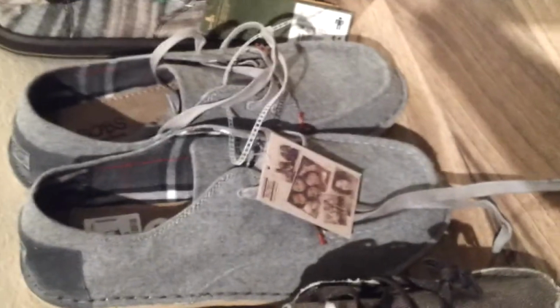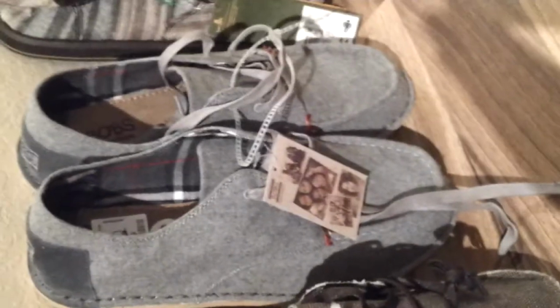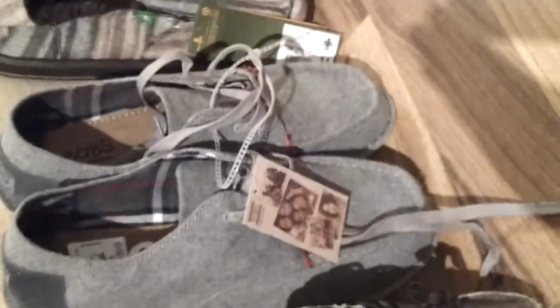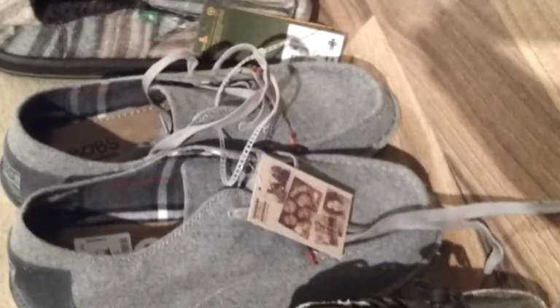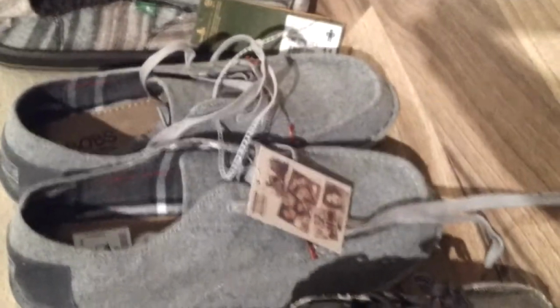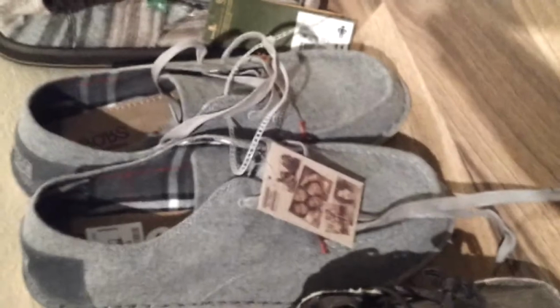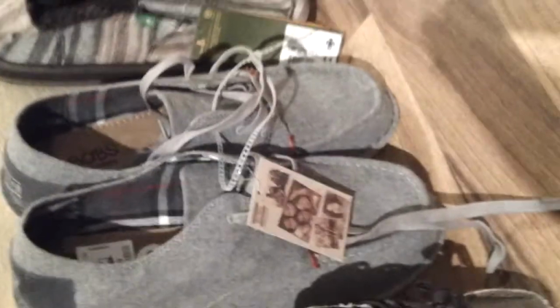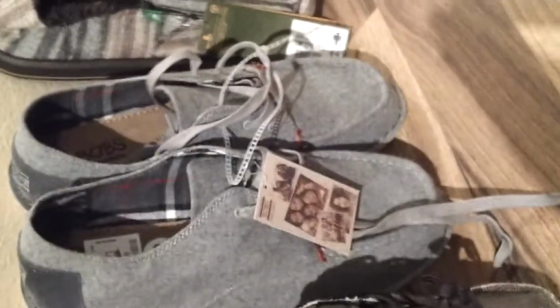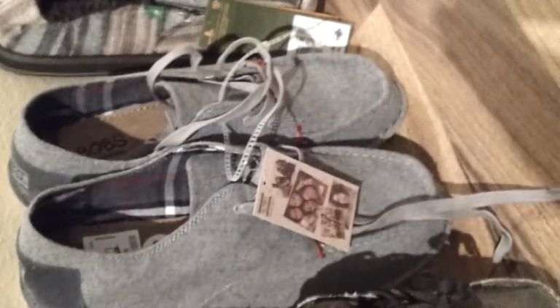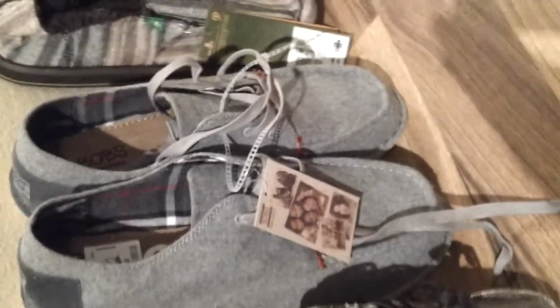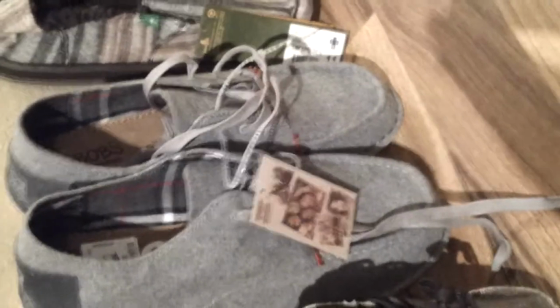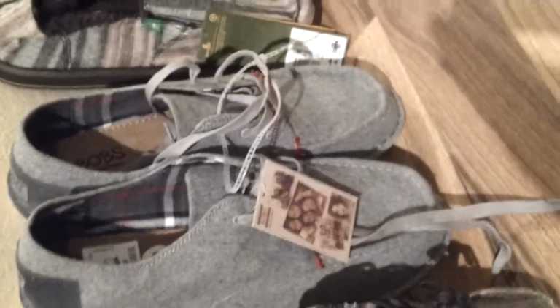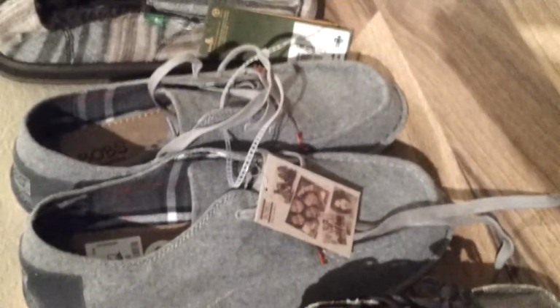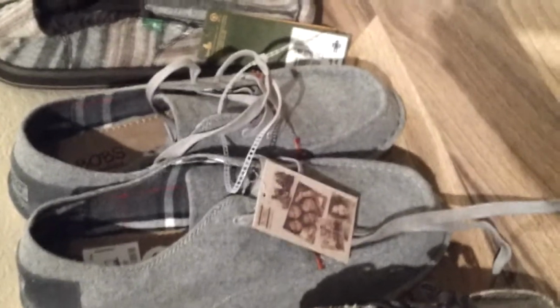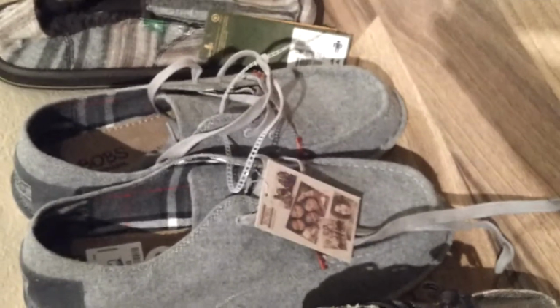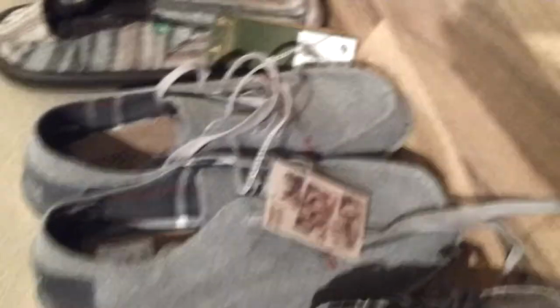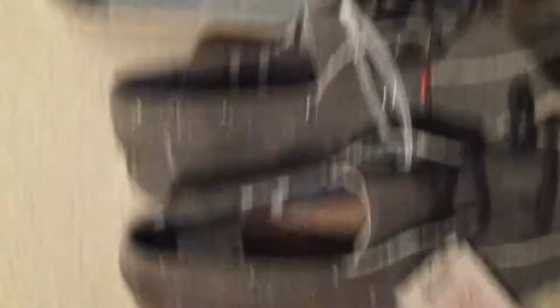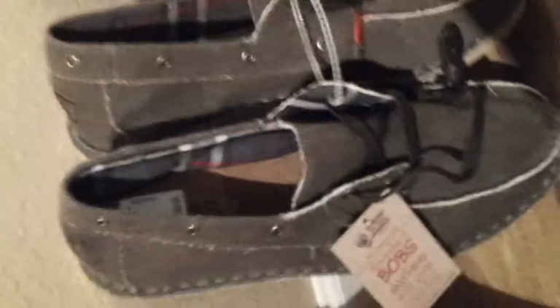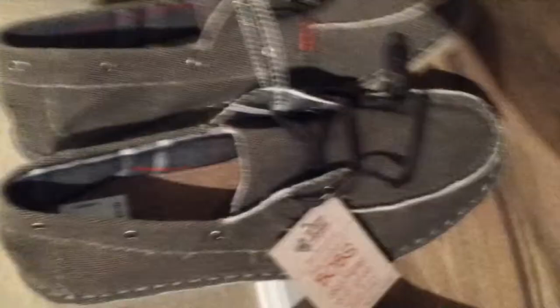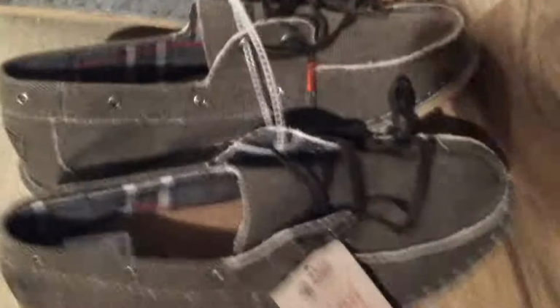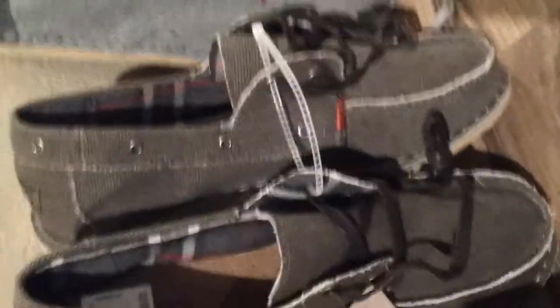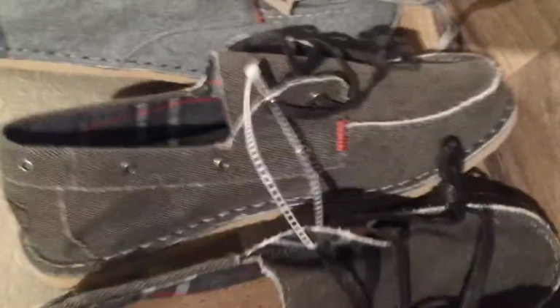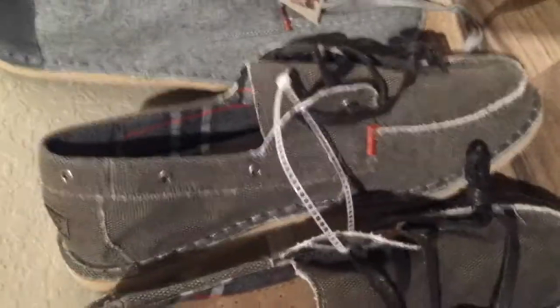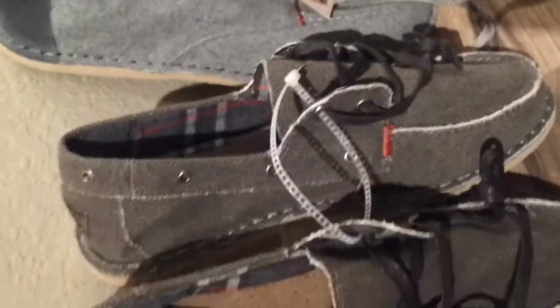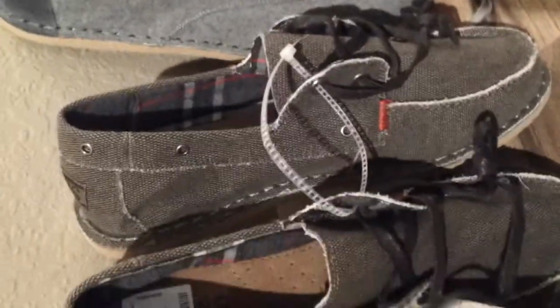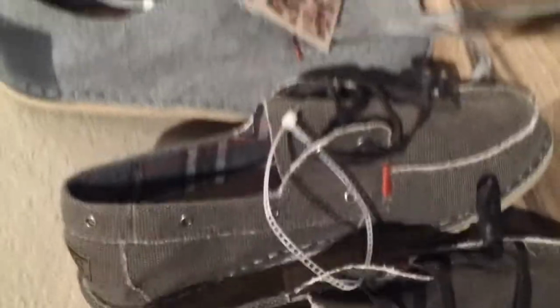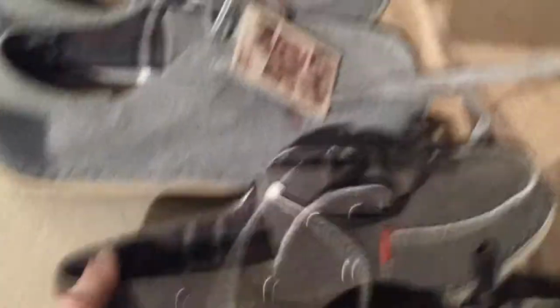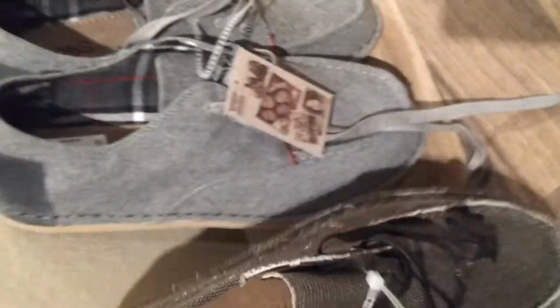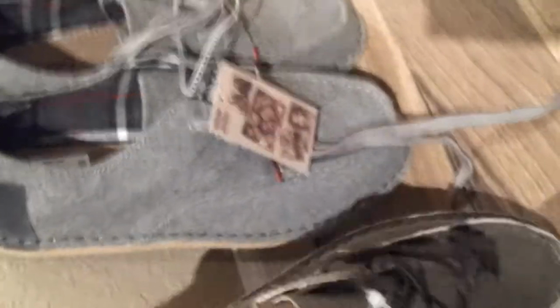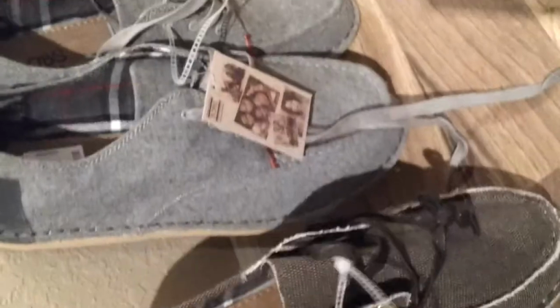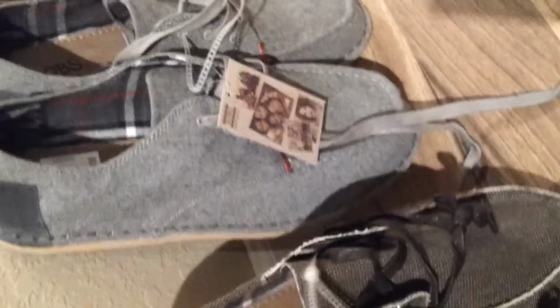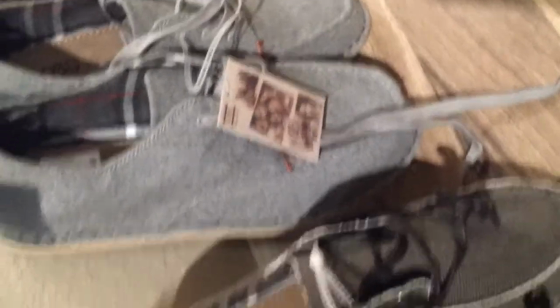I thought that was pretty cool, like supporting the kids overseas. So I got two pairs of Bob's shoes. Basically when you buy one, you buy two — and then the other pair goes to another child.